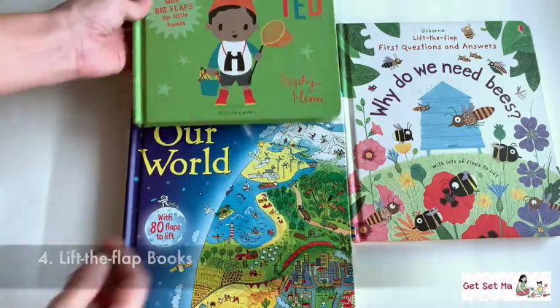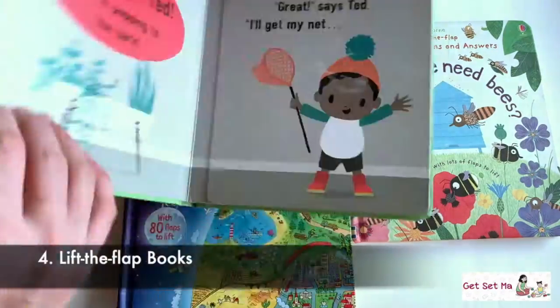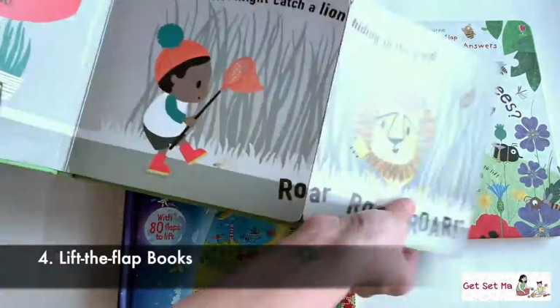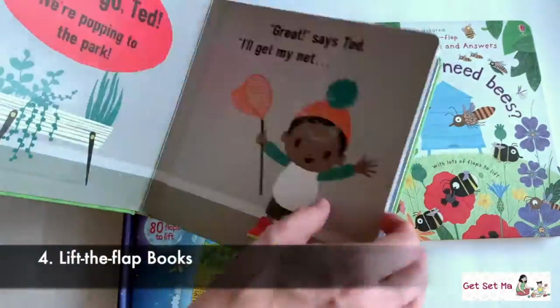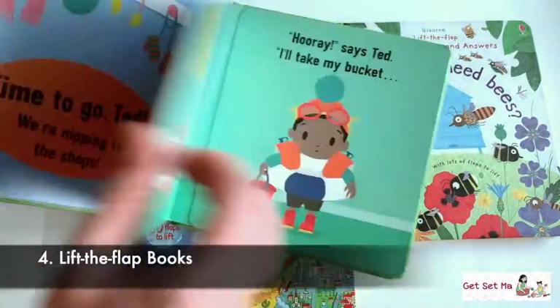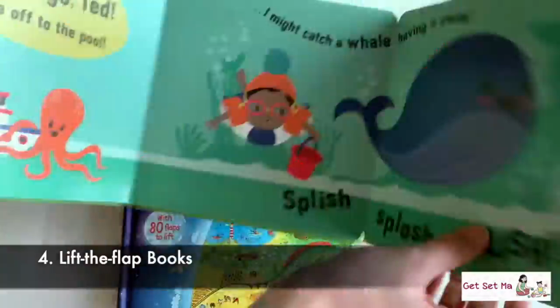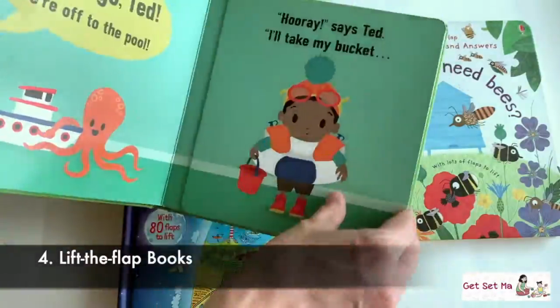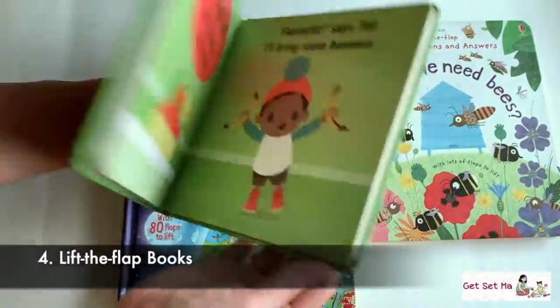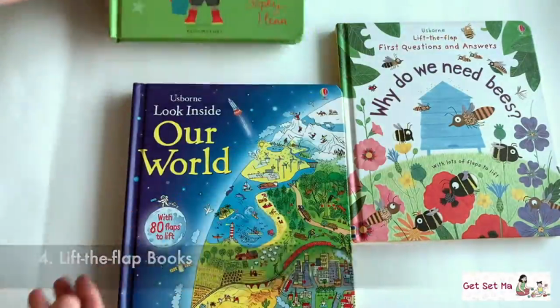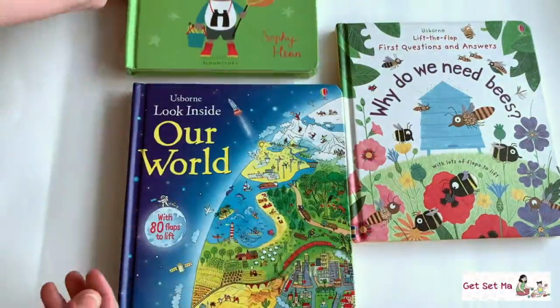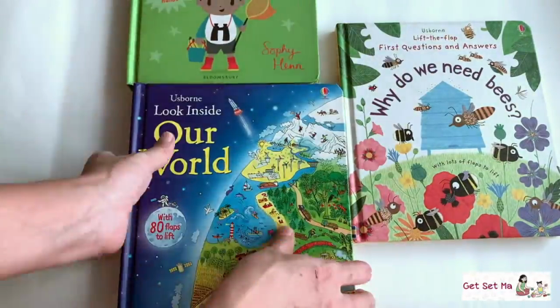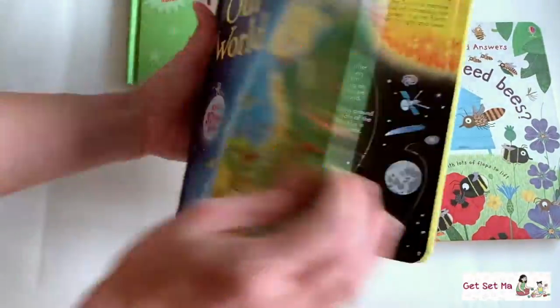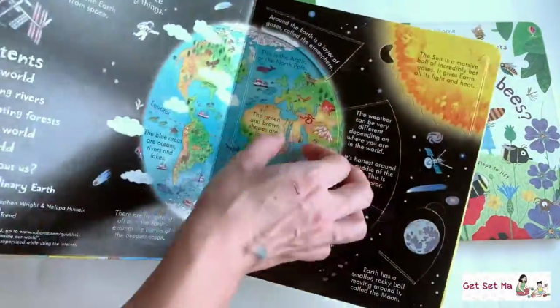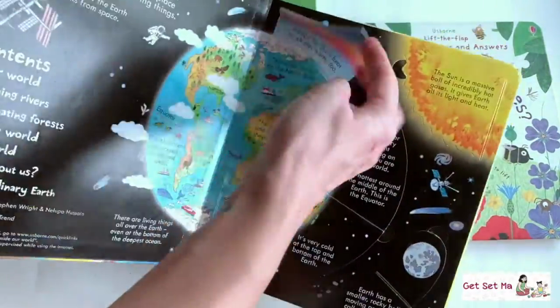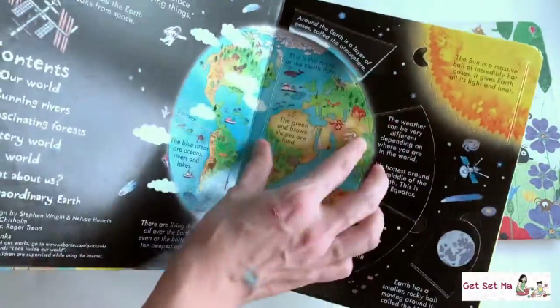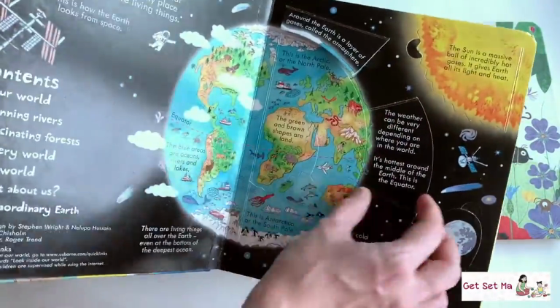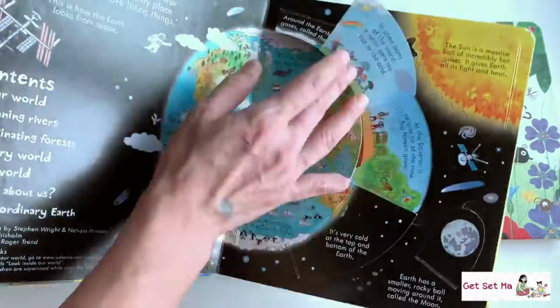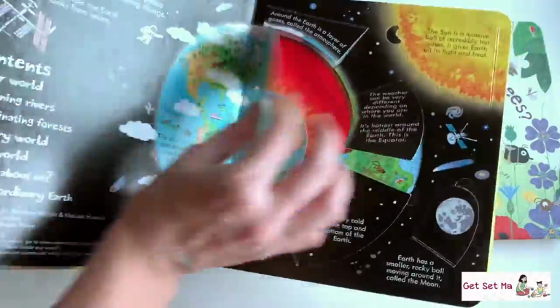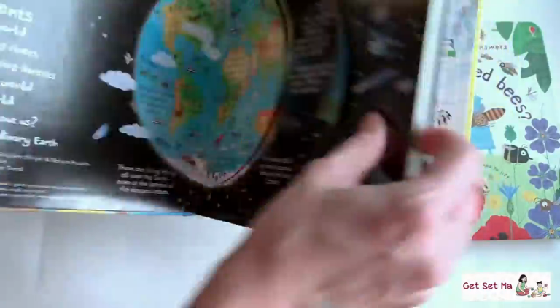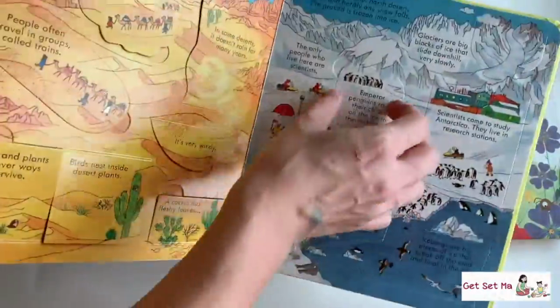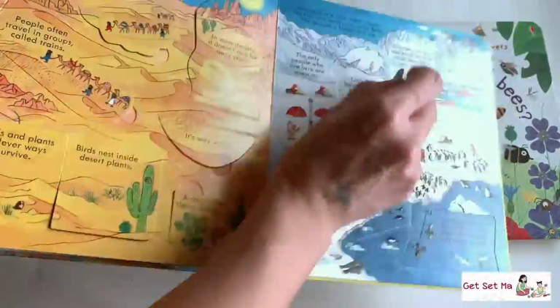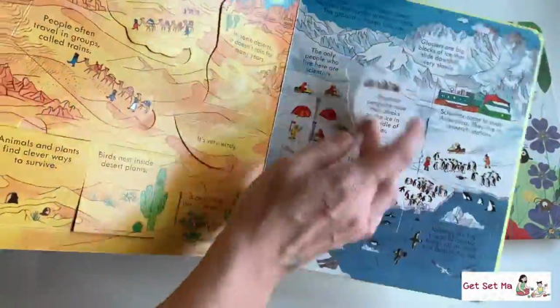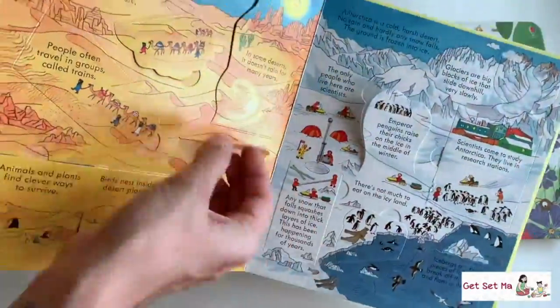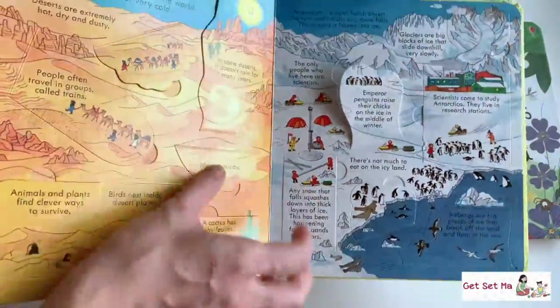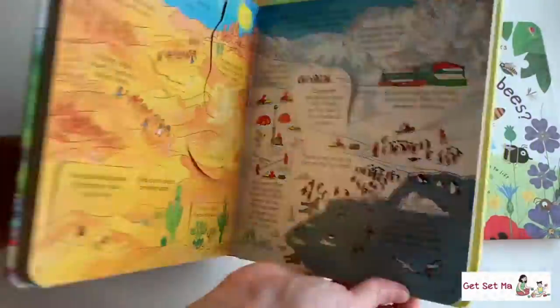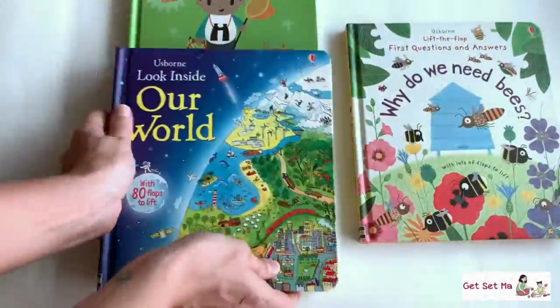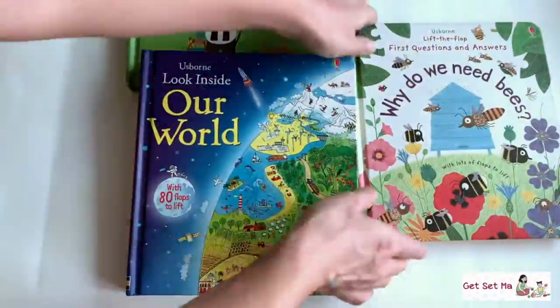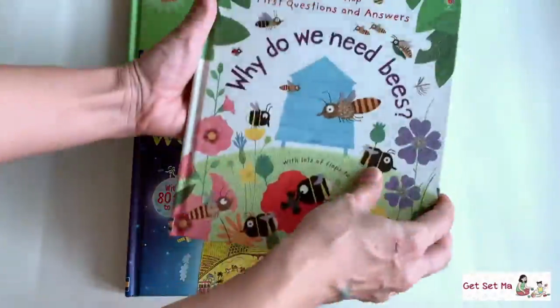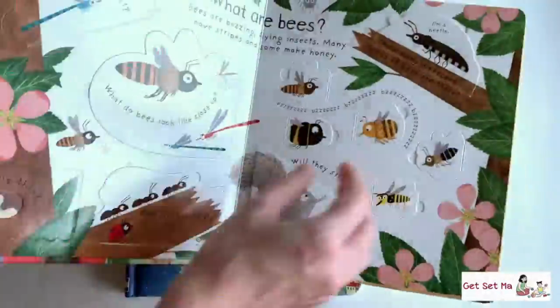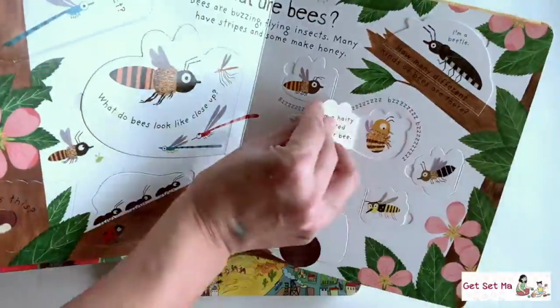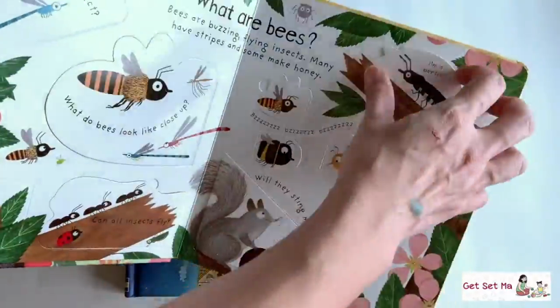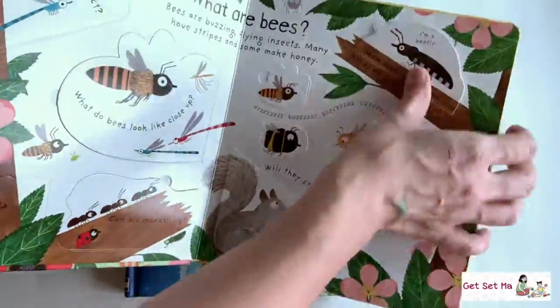Lift the flap books — again, a big hit with kids. Just imagine a curious little child waiting to lift that little flap and see what's behind it. A great way to make learning fun and also encourage developing fine motor skills.